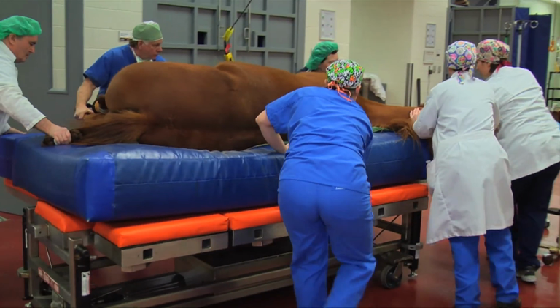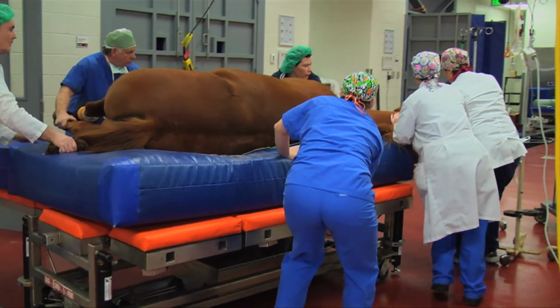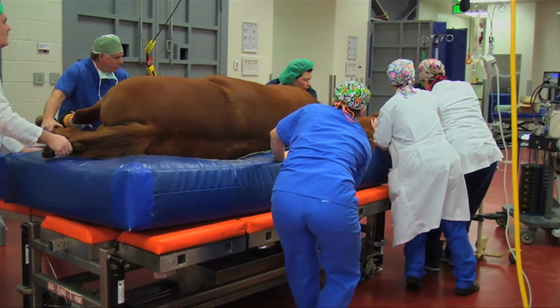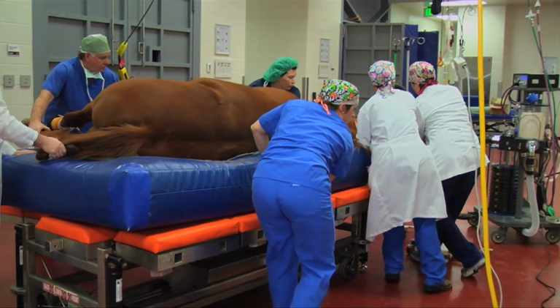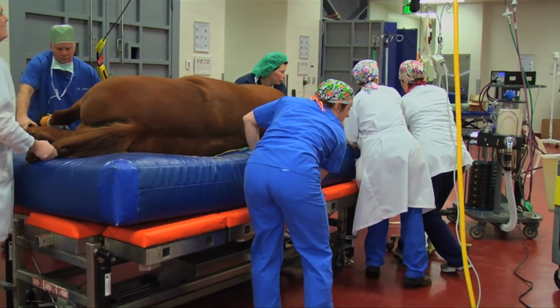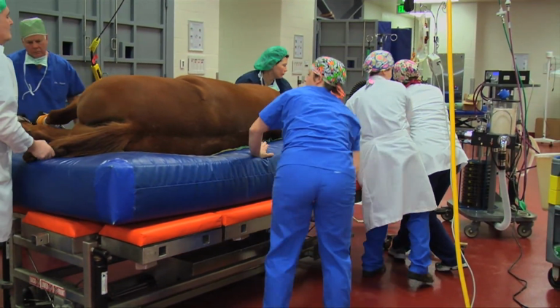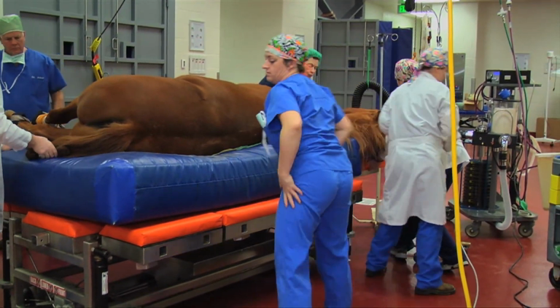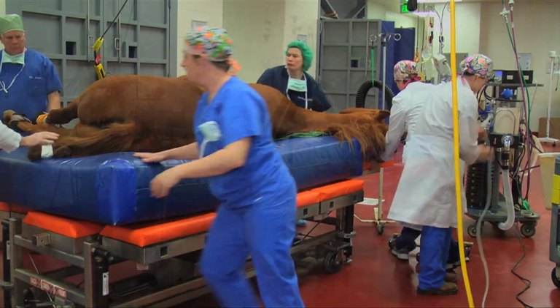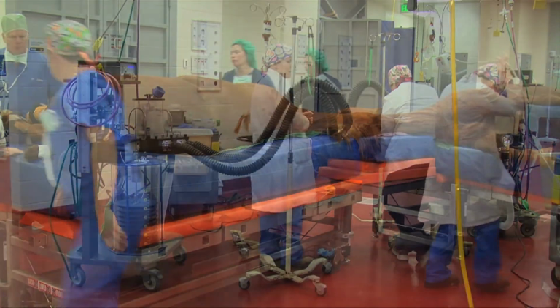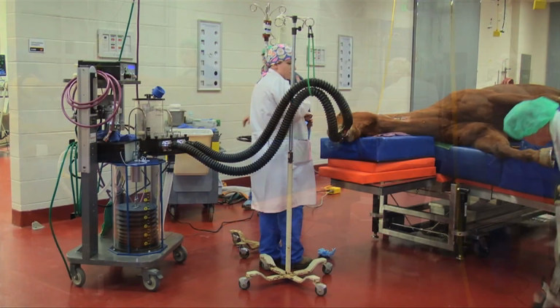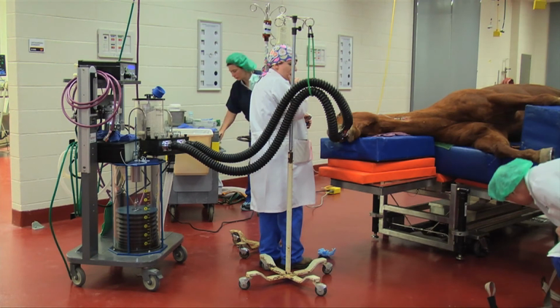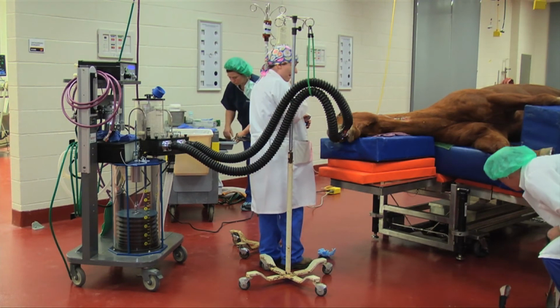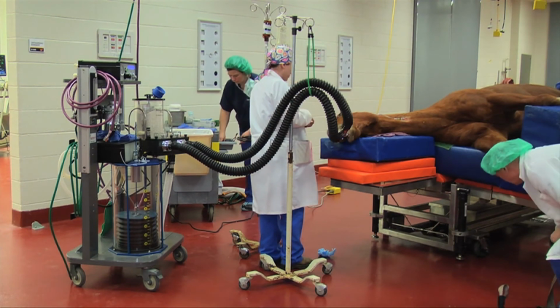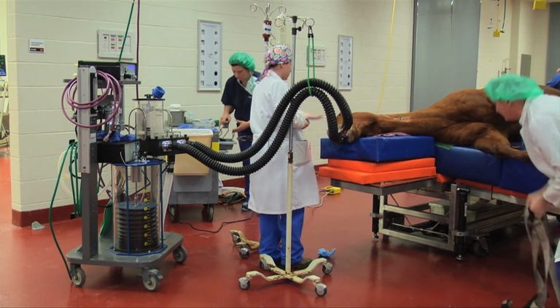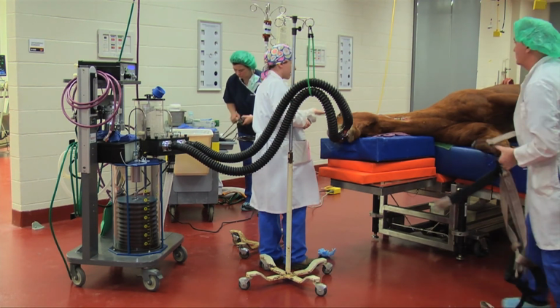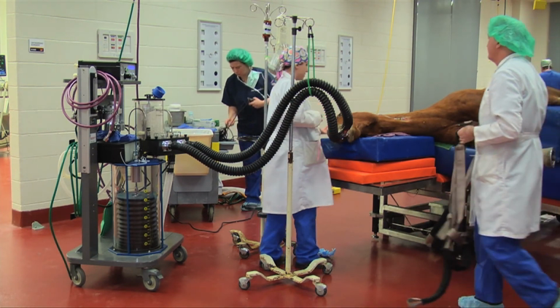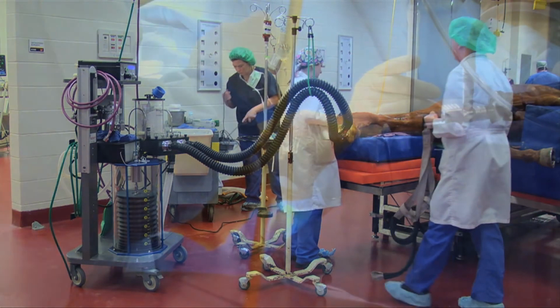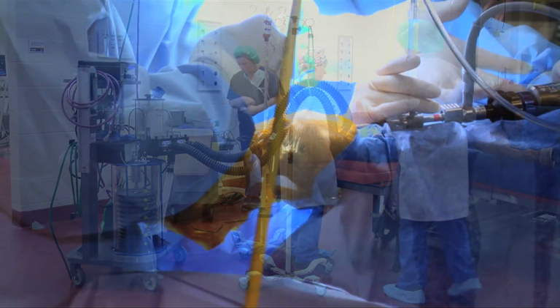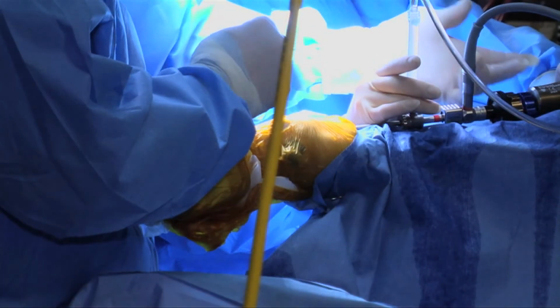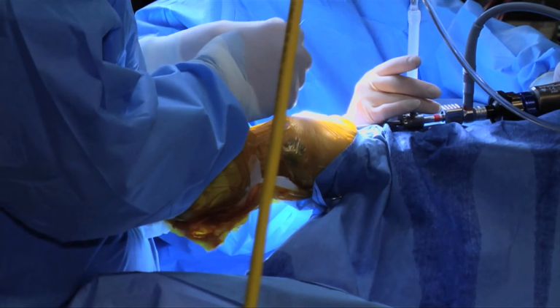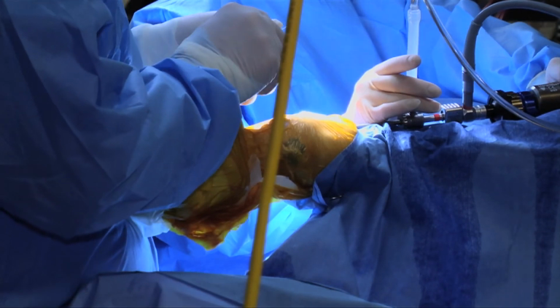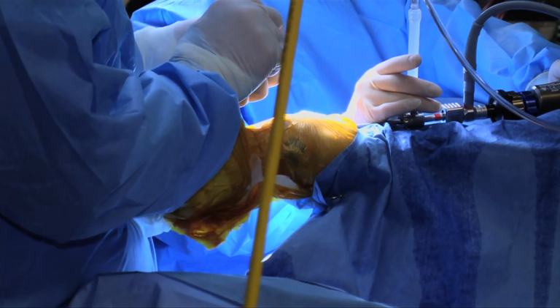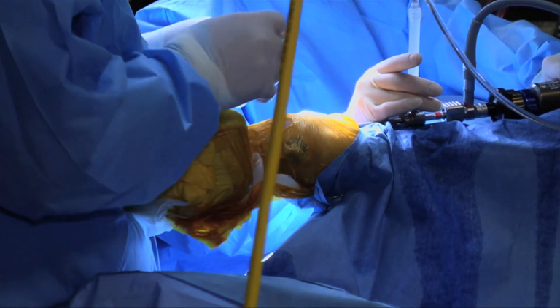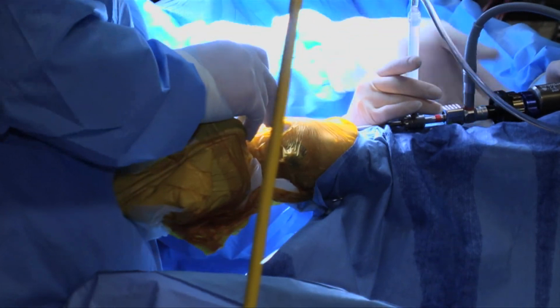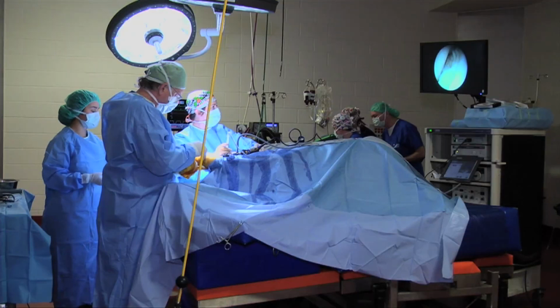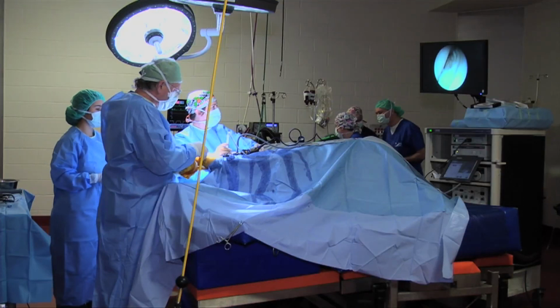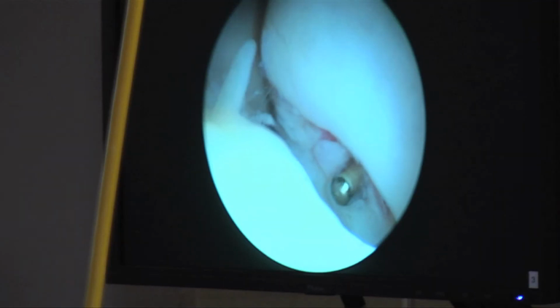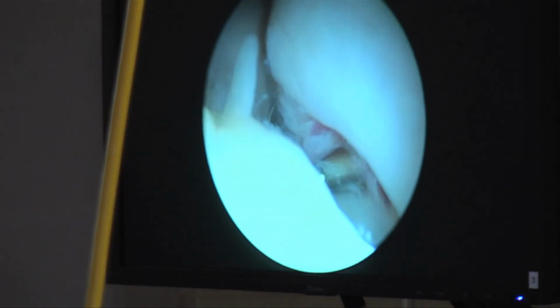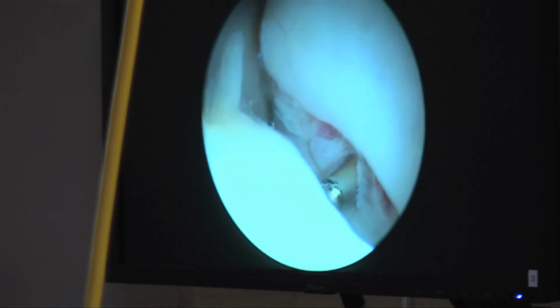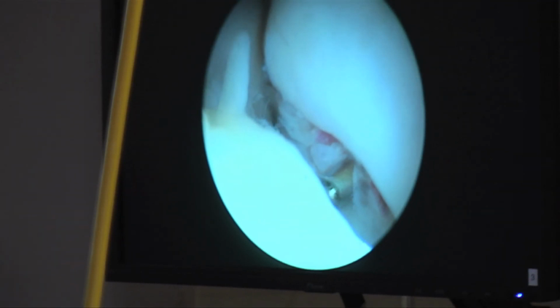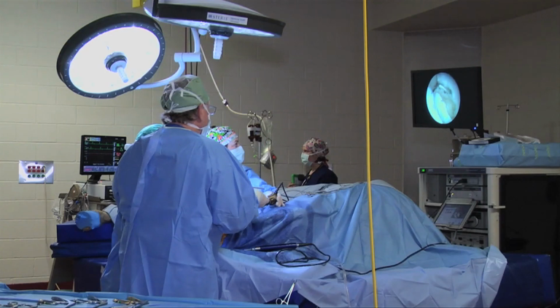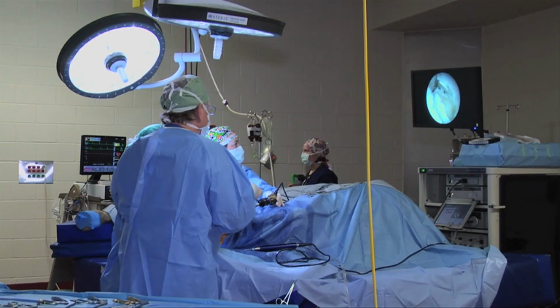That care goes beyond rehab. The facility has all the bells and whistles of a hospital, only for horses. Veterinarians and surgical teams work together treating disease and repairing animal injuries.